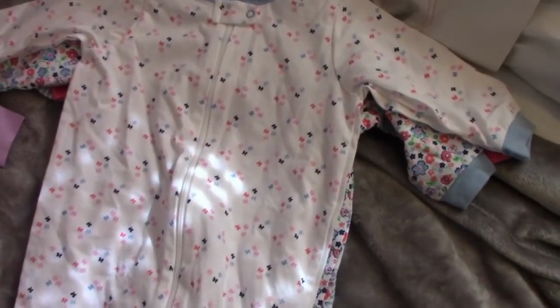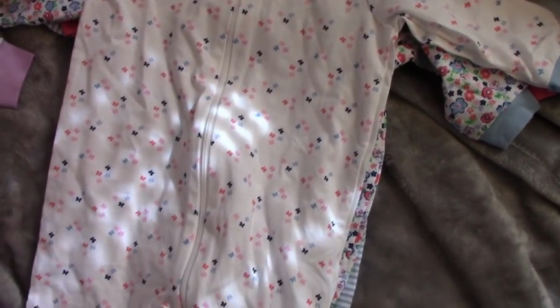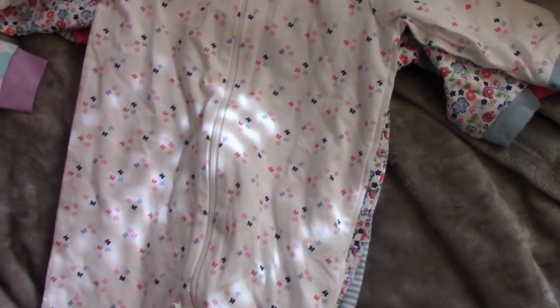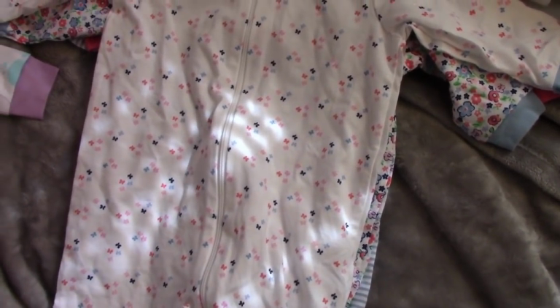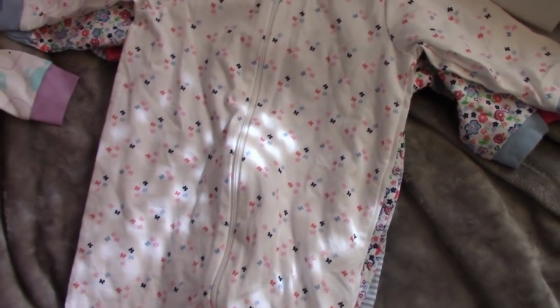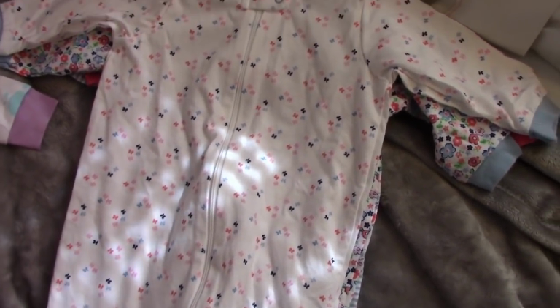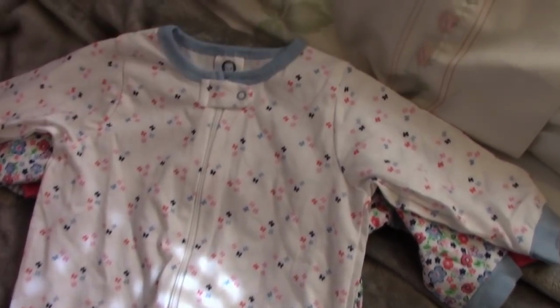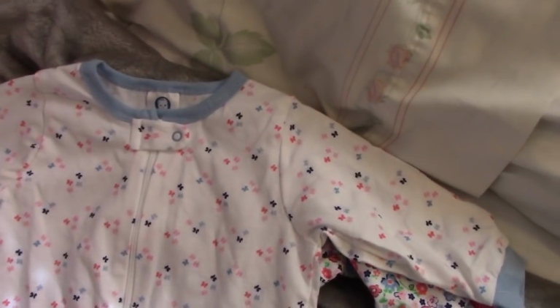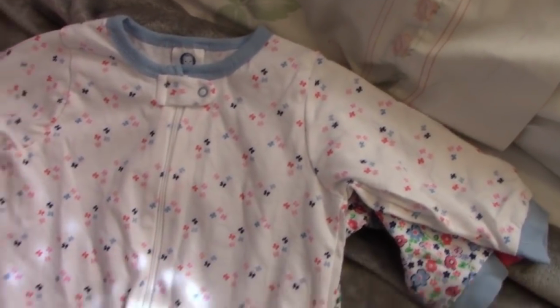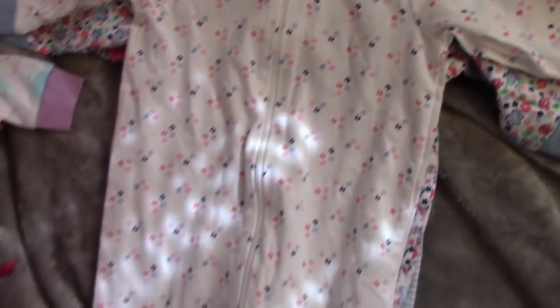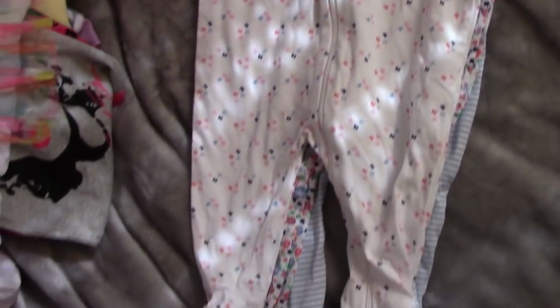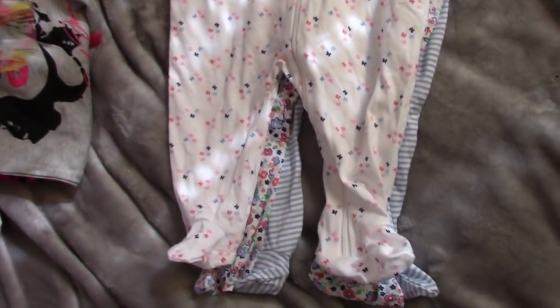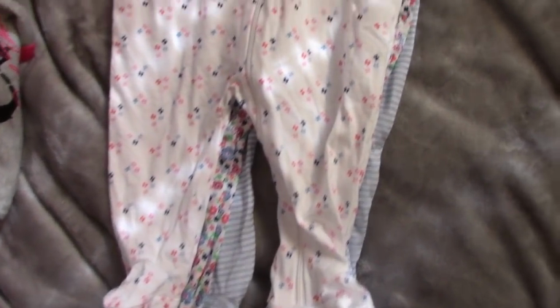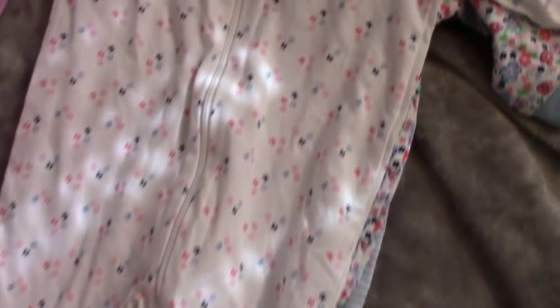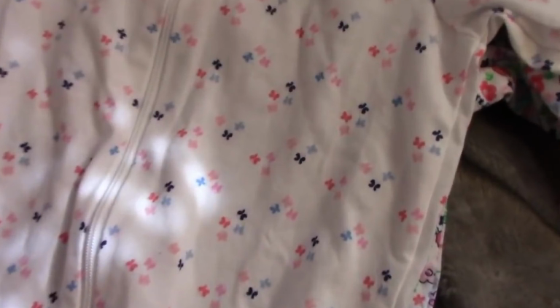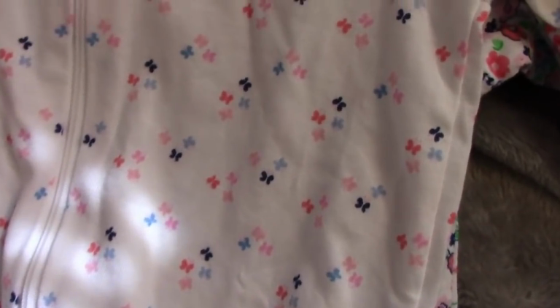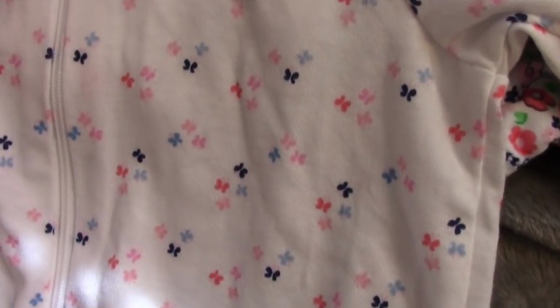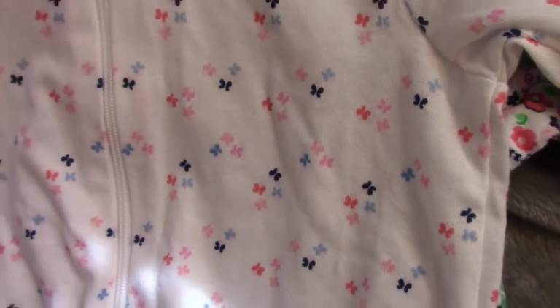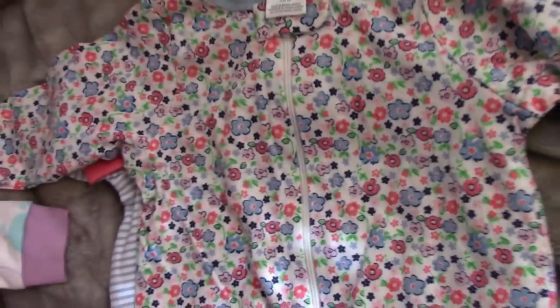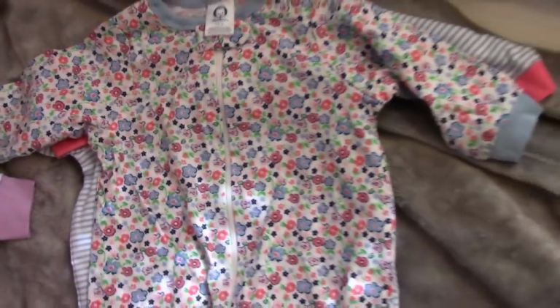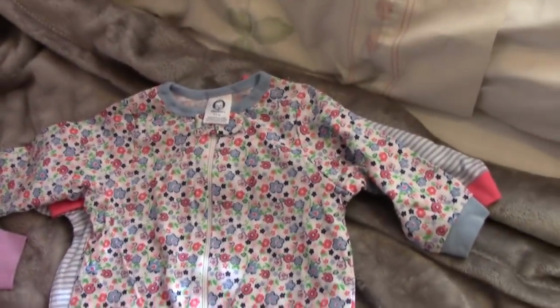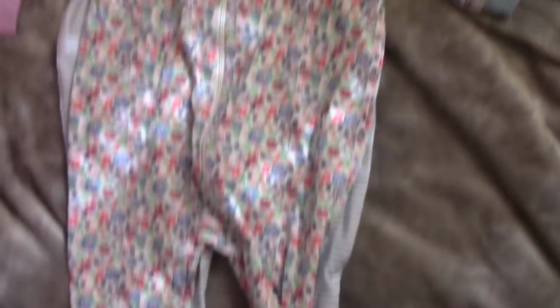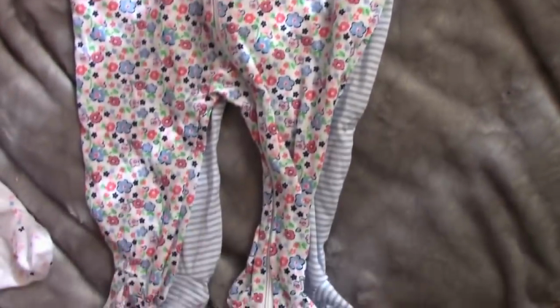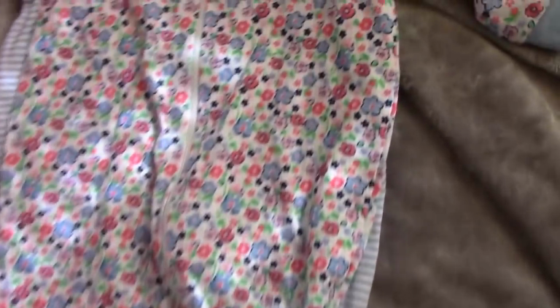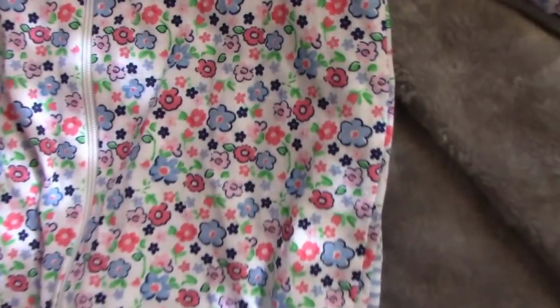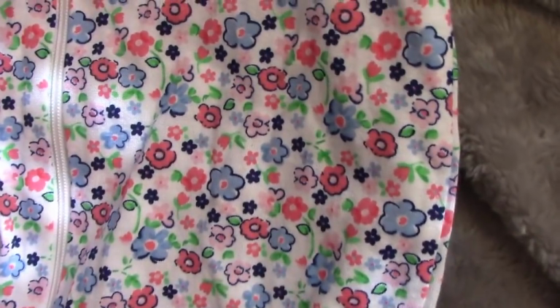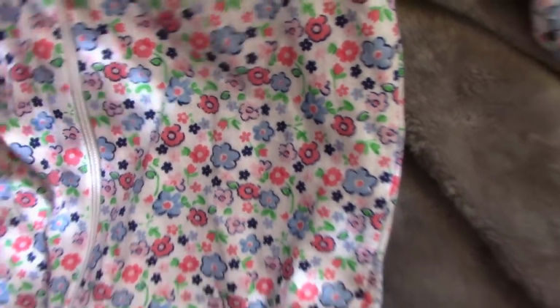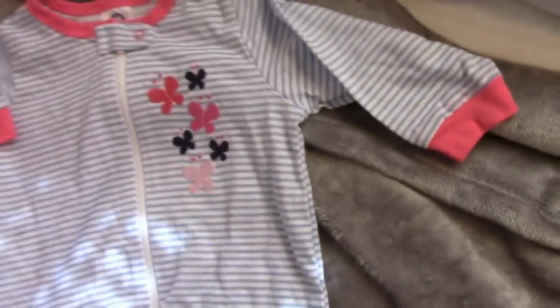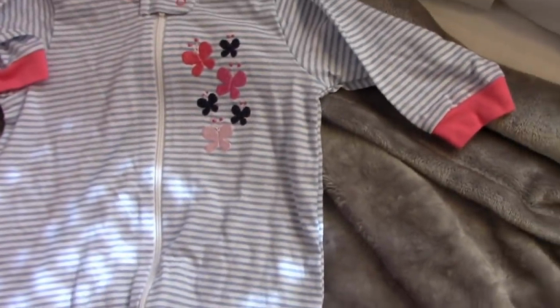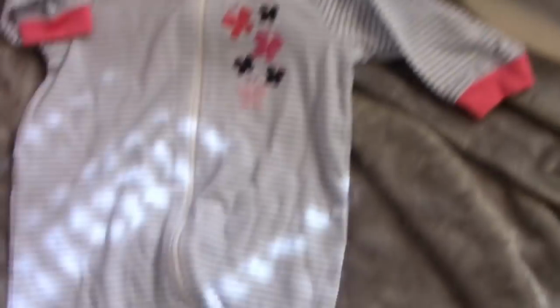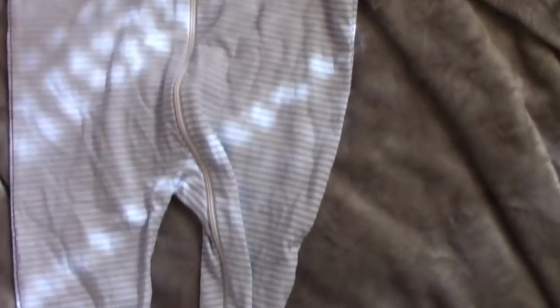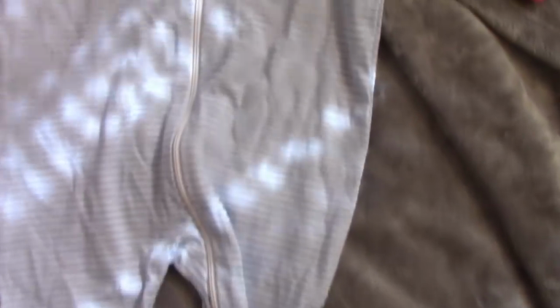These last three items in the three to six month clothing are by Gerber — they are feety pajamas. The first one looks like this, the second one looks like this, and the last one is like this.